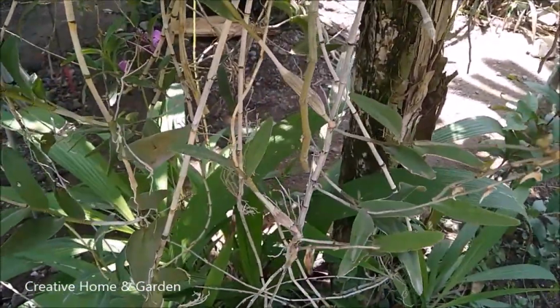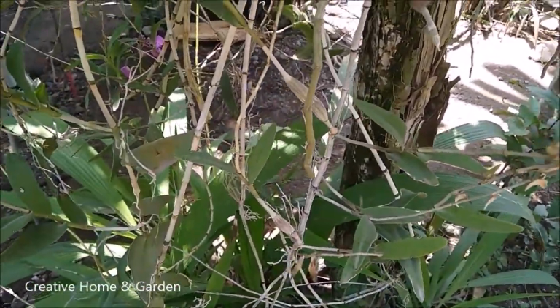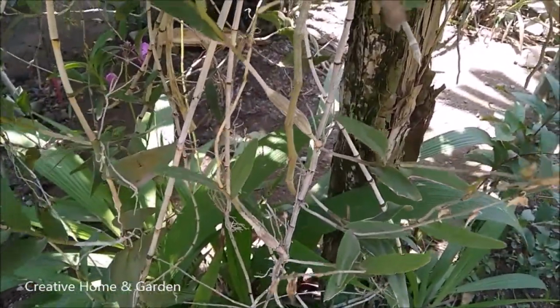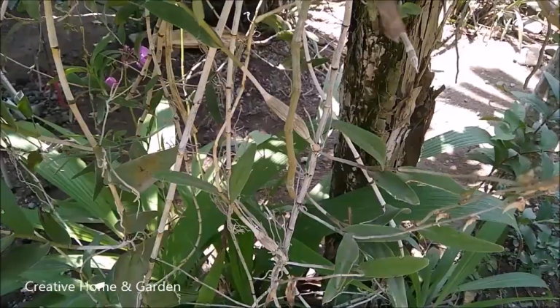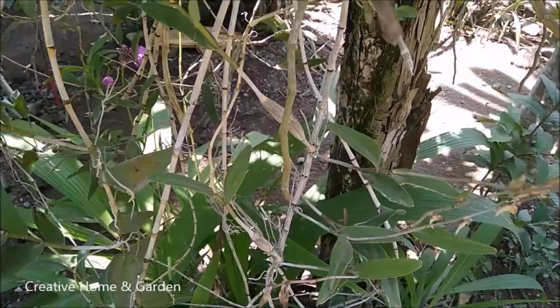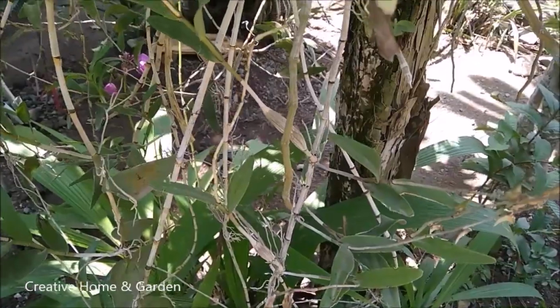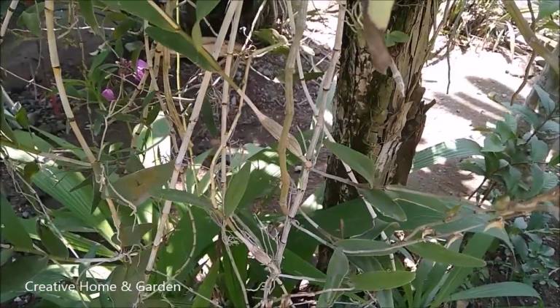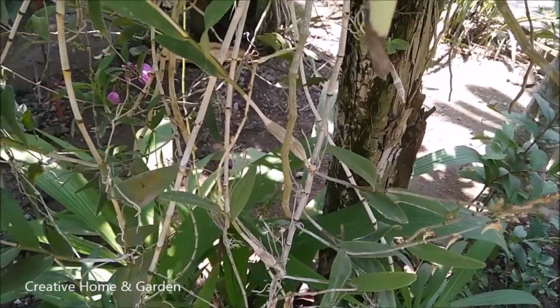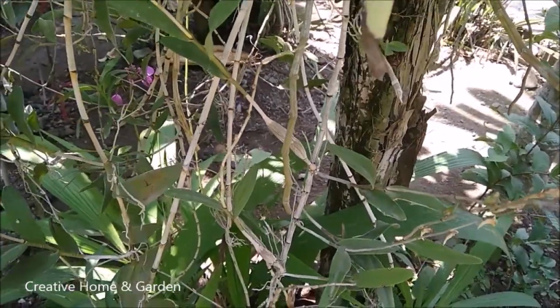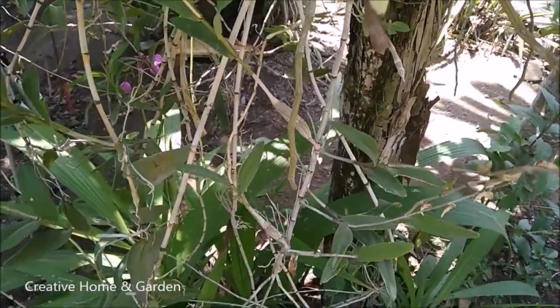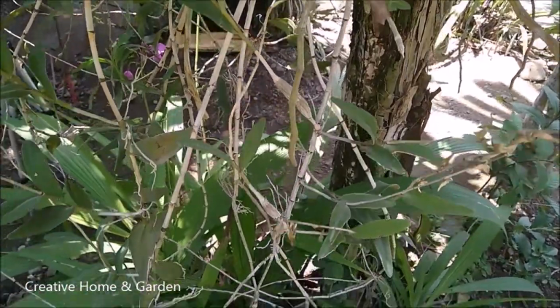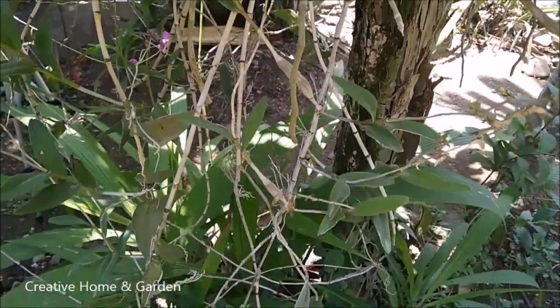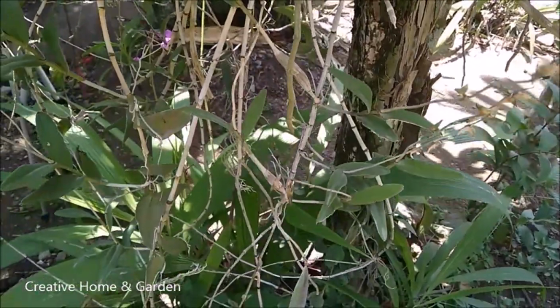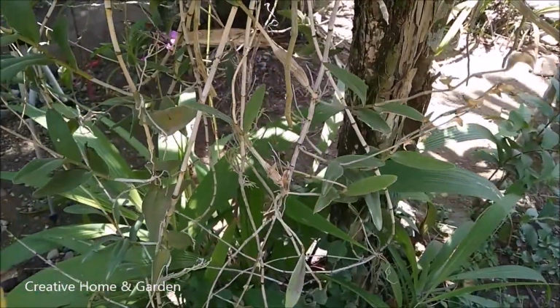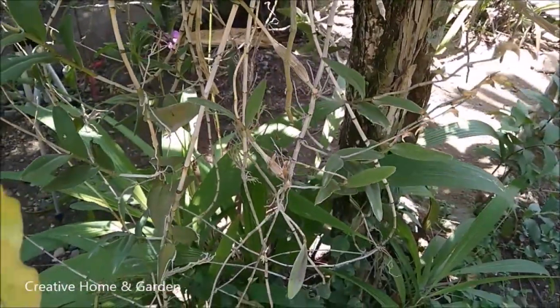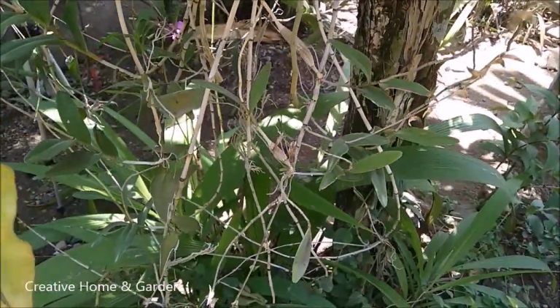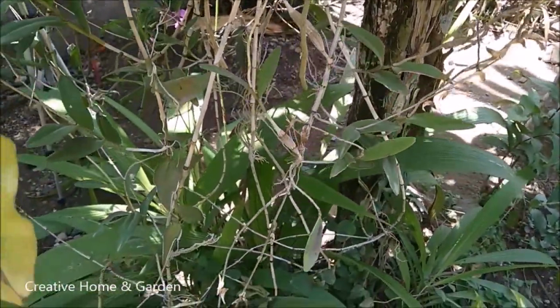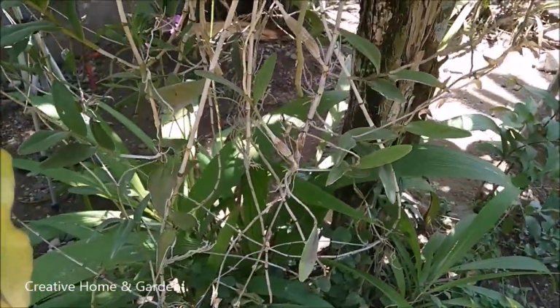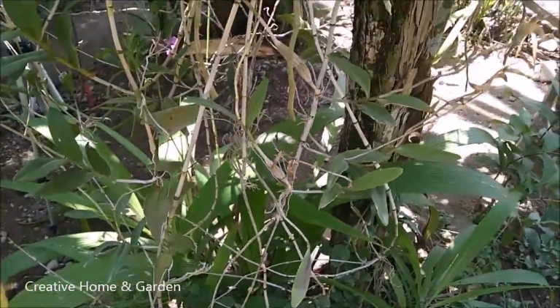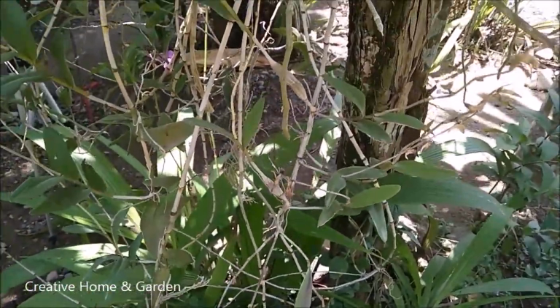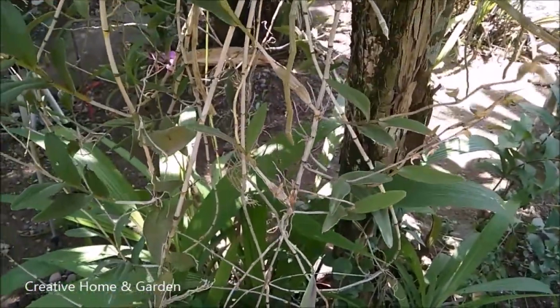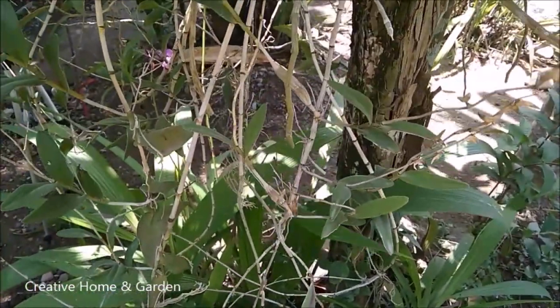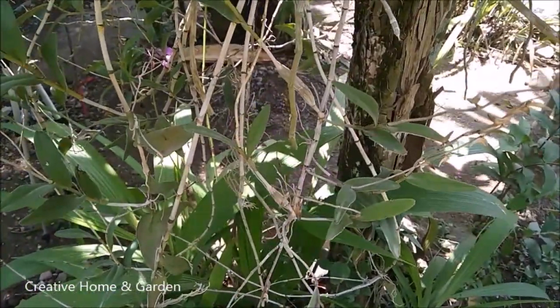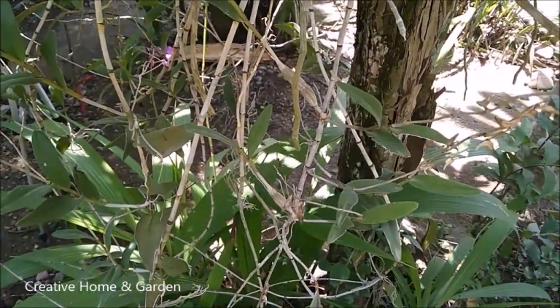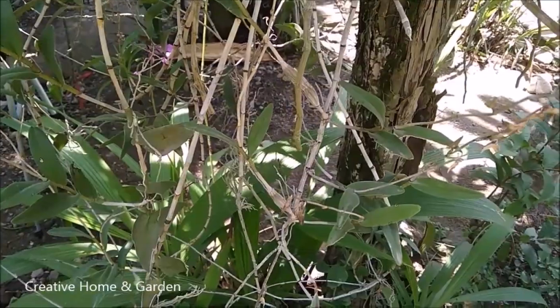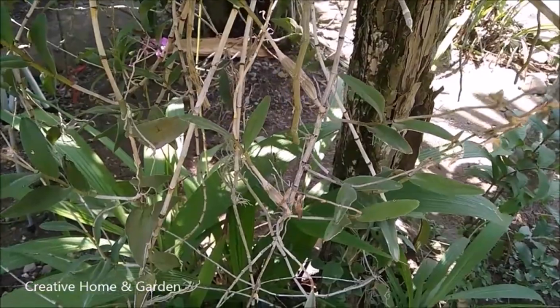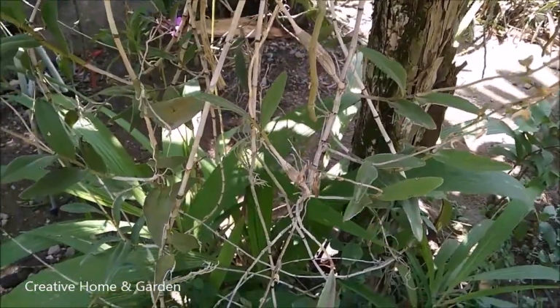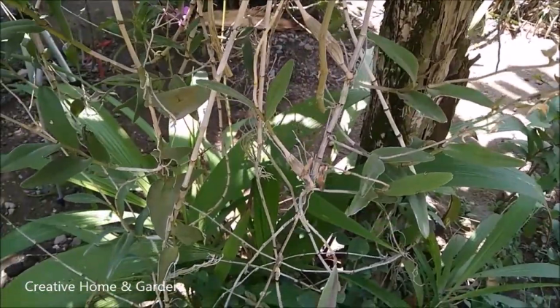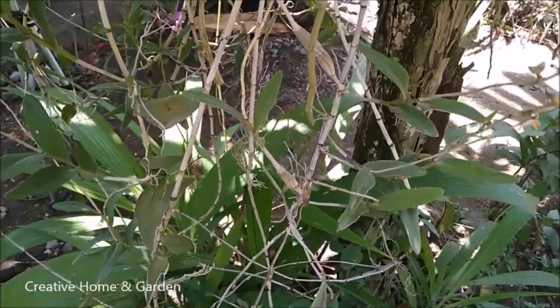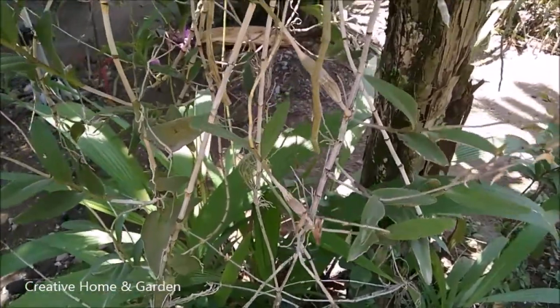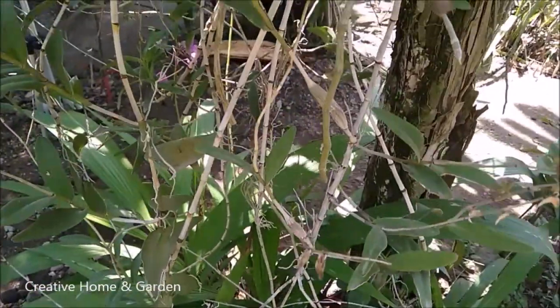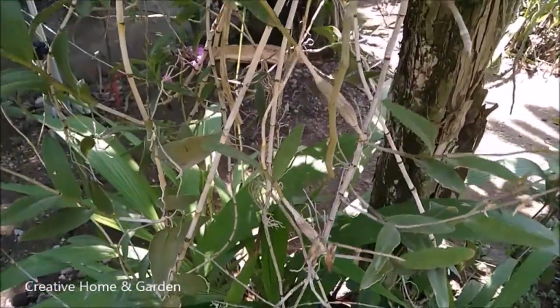So in this video, I'll give you a little bit of explanation about how to propagate the pigeon orchid, or the Dendrobium cruminatum.